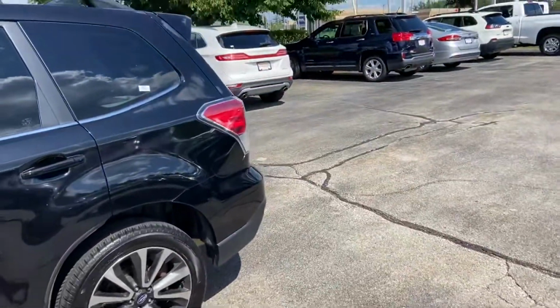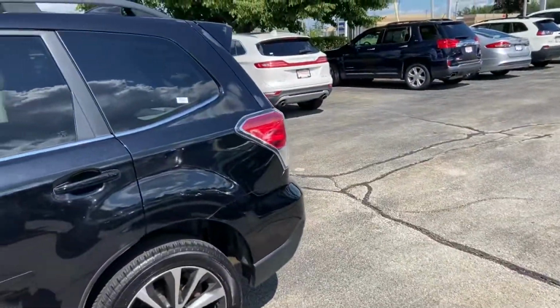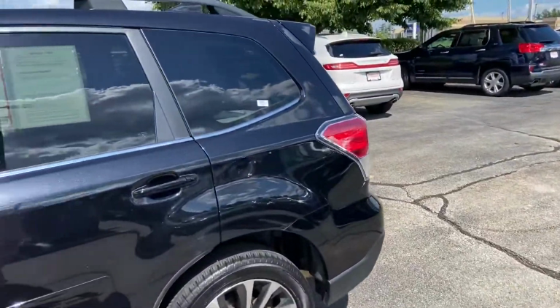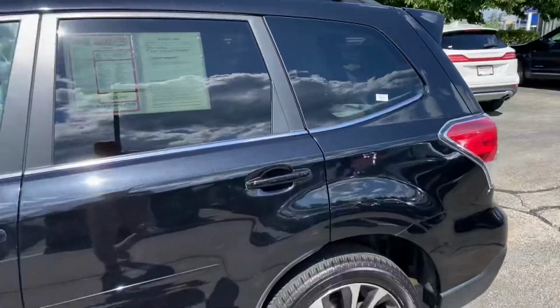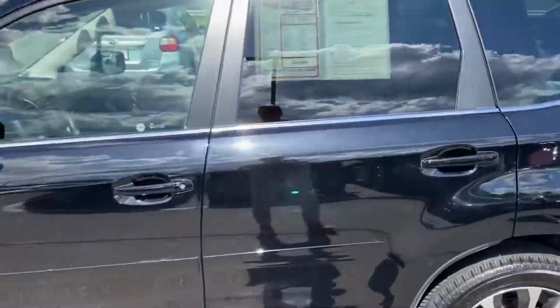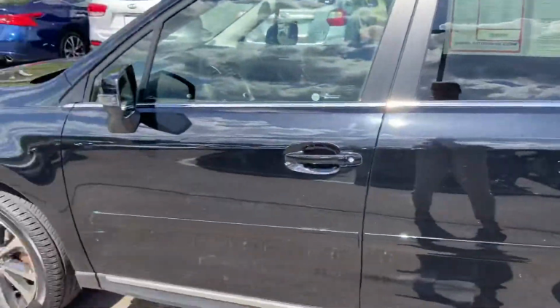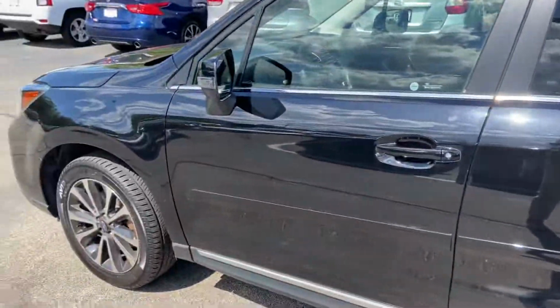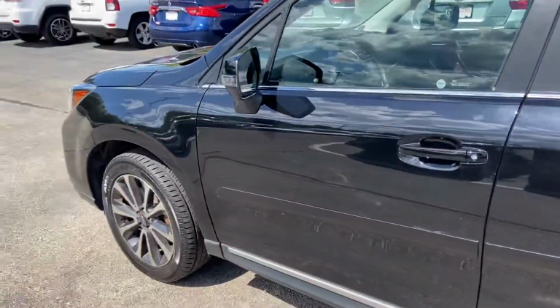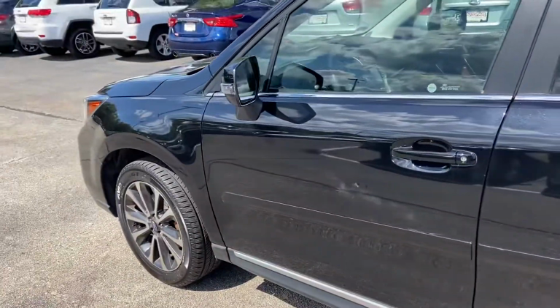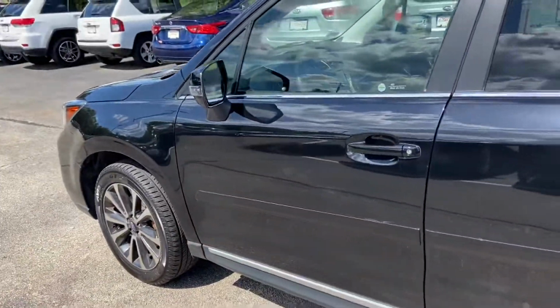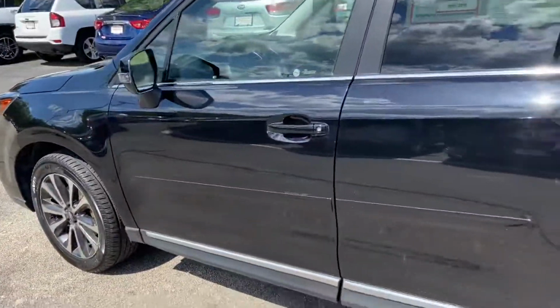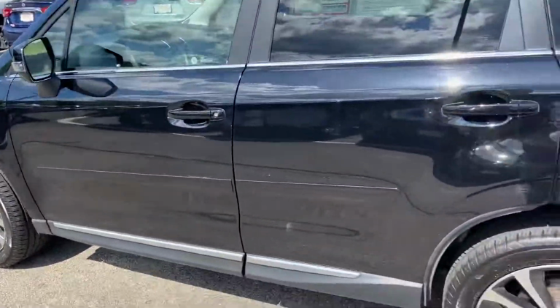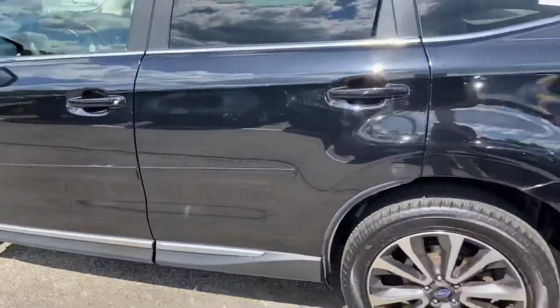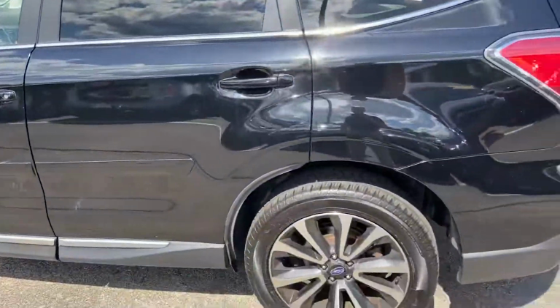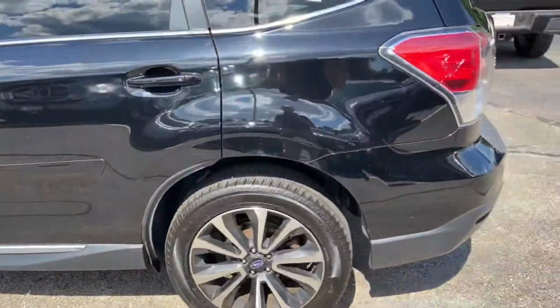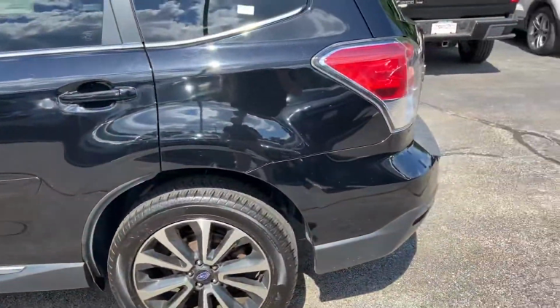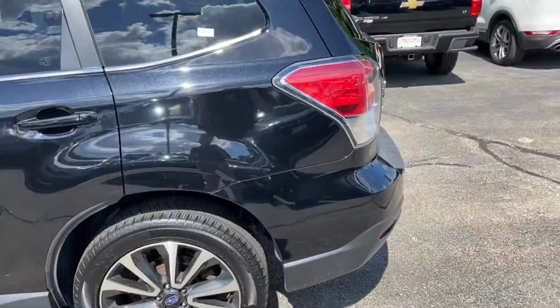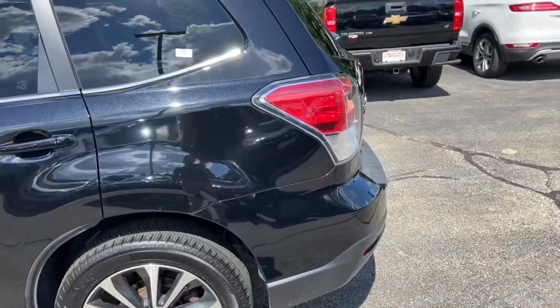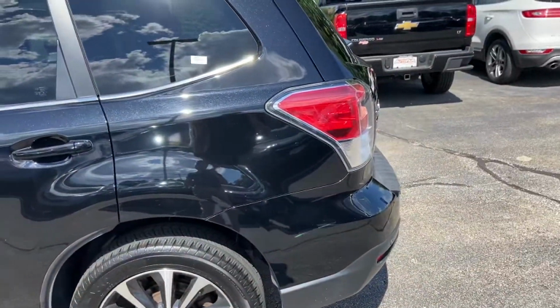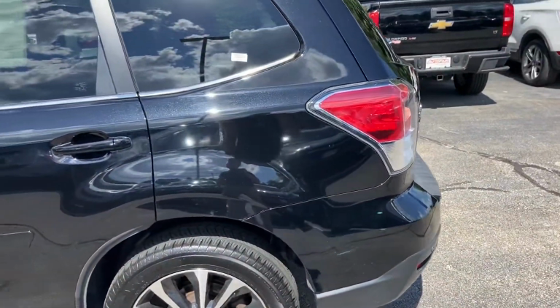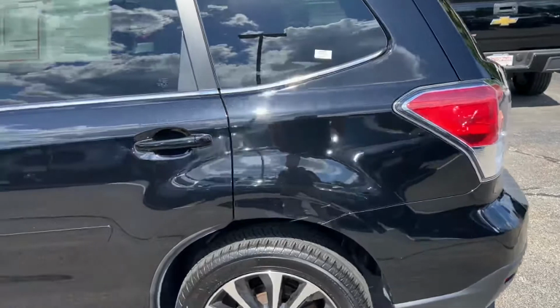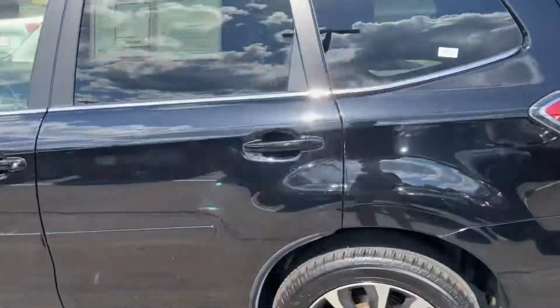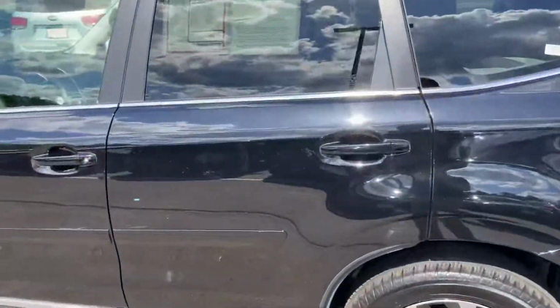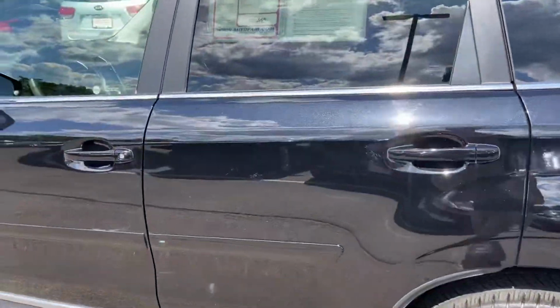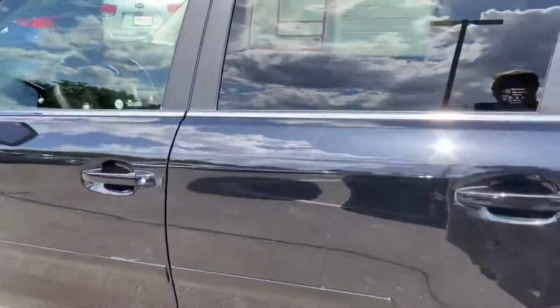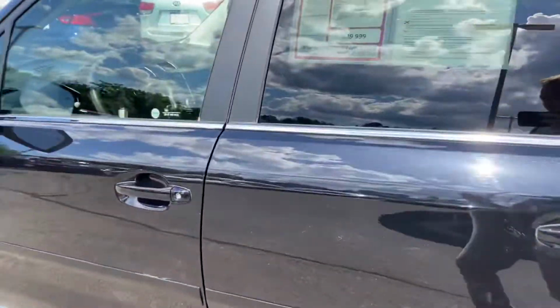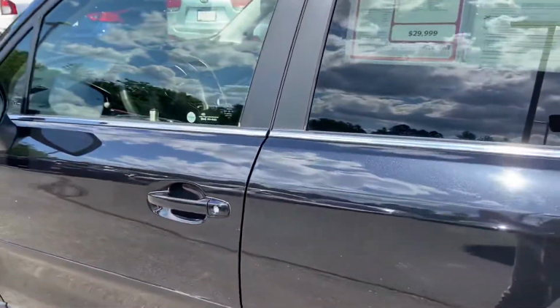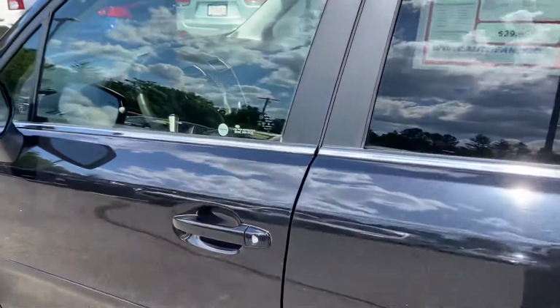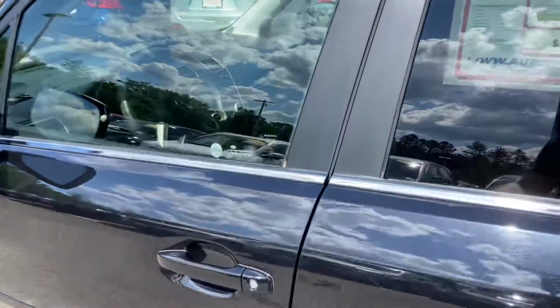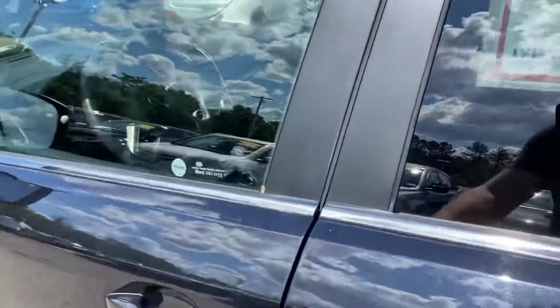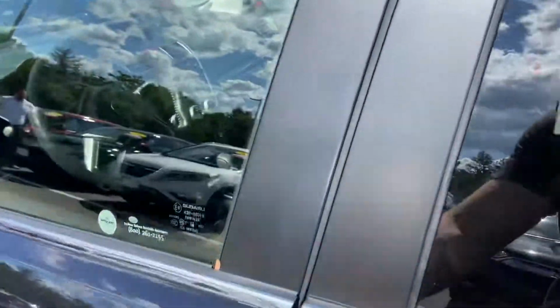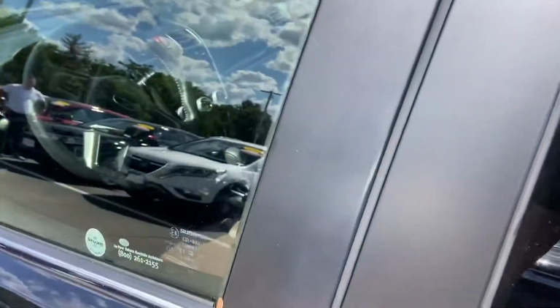This is going to be the 2.0 Touring model, so it's going to have some of the bells and whistles and features in it. It's in beautiful shape too — 2017, I think it has 56,000 miles on it, right around there.